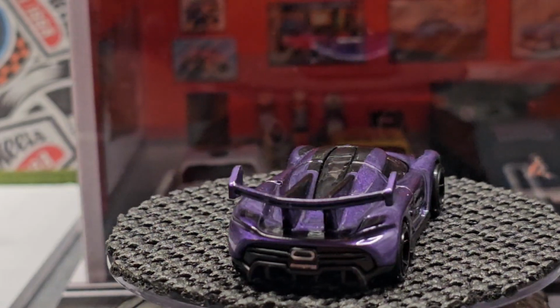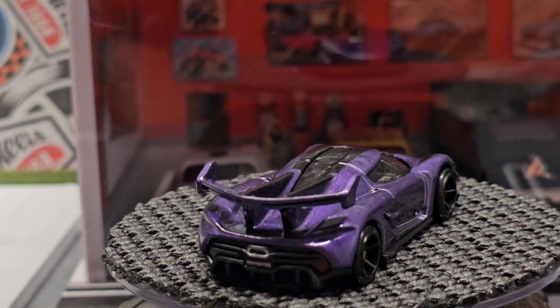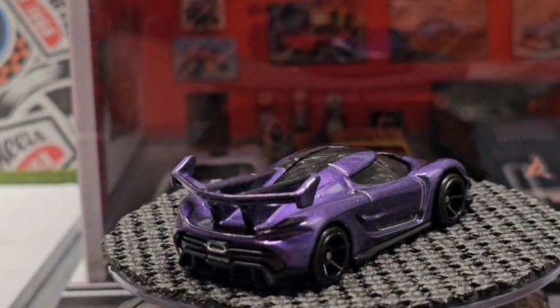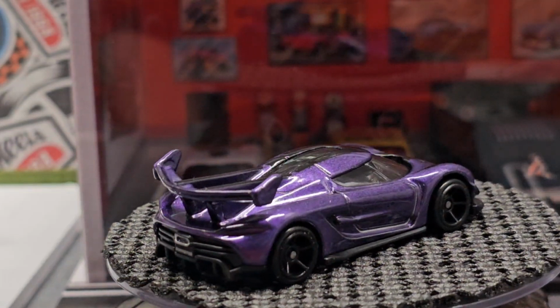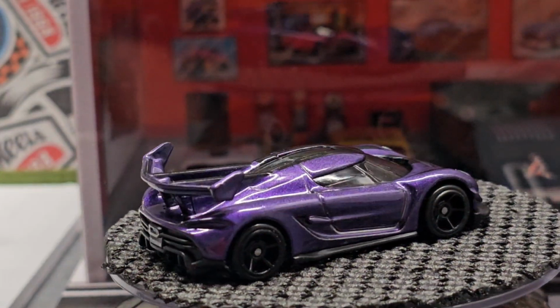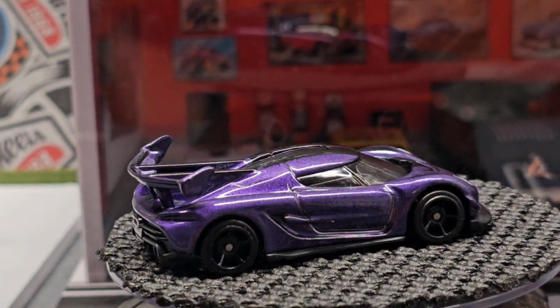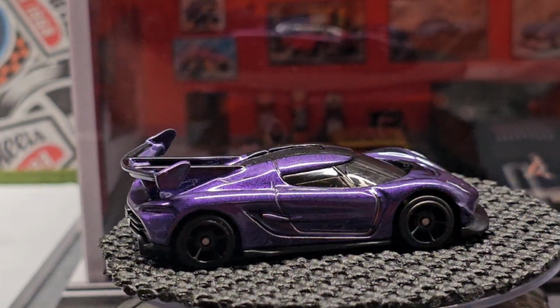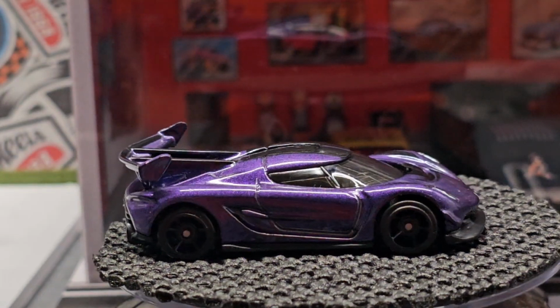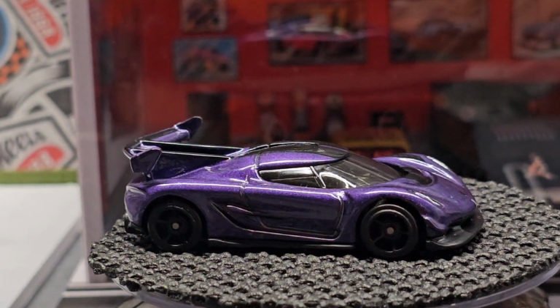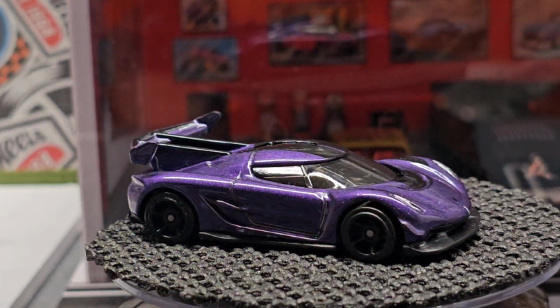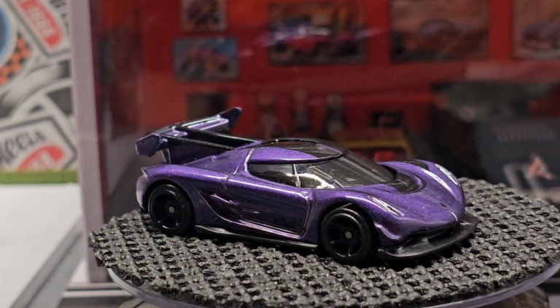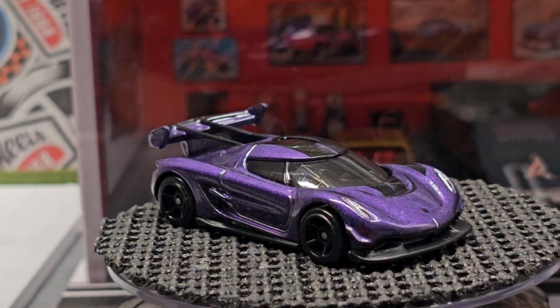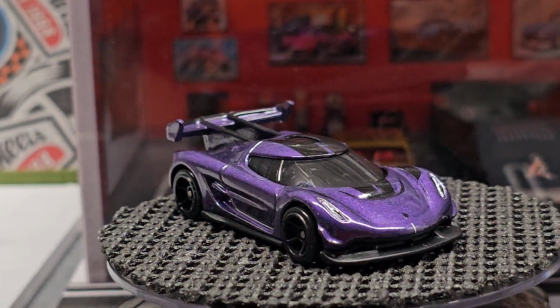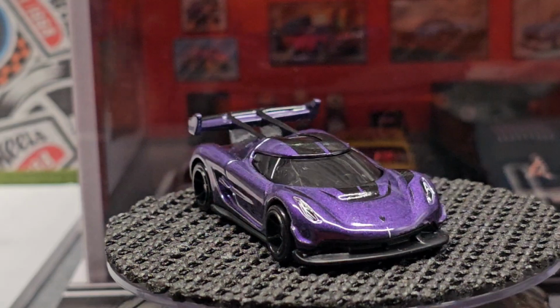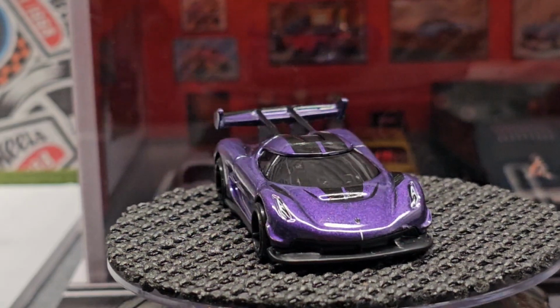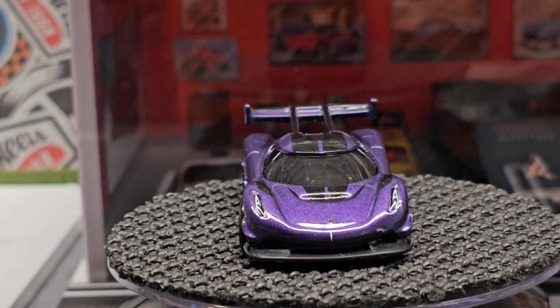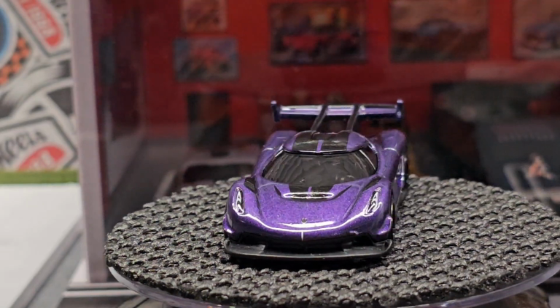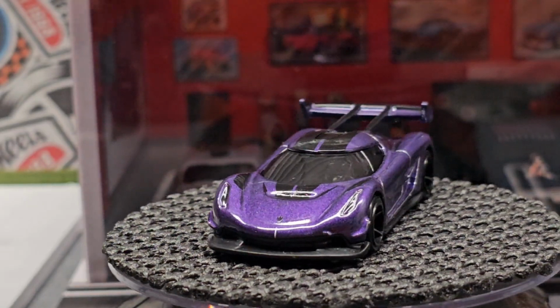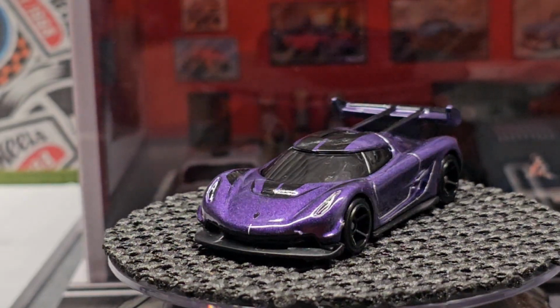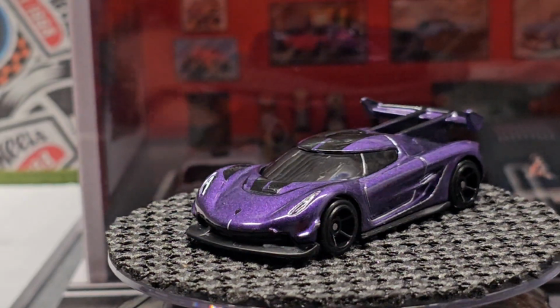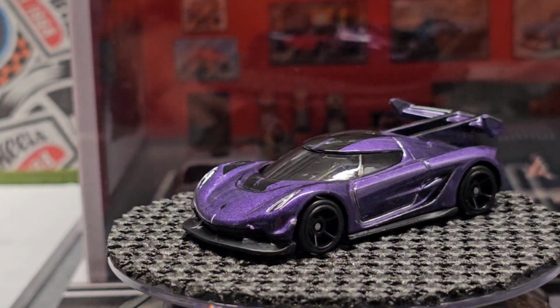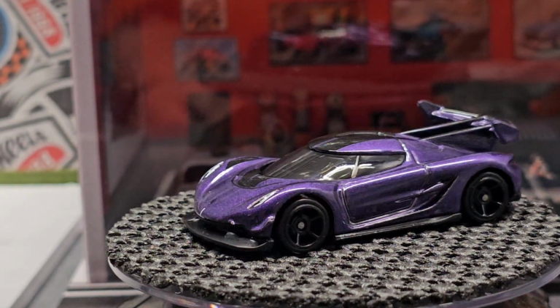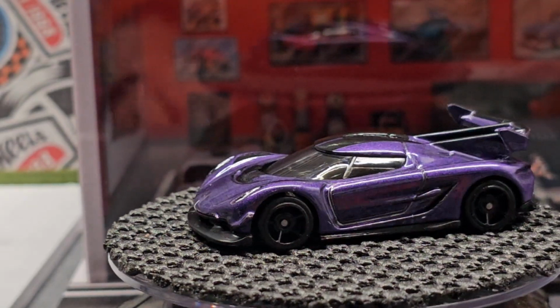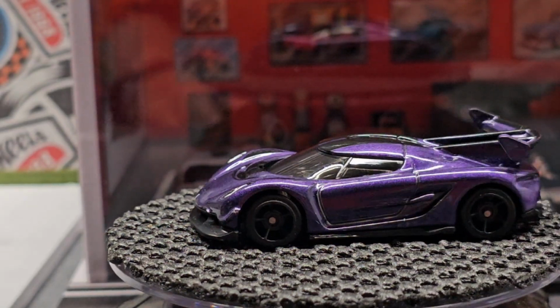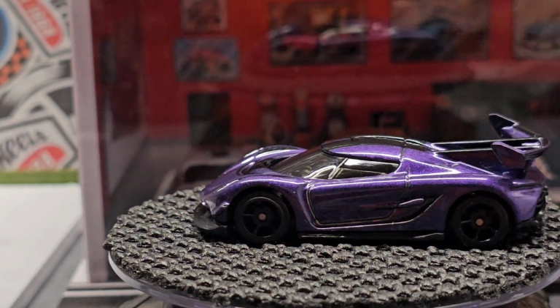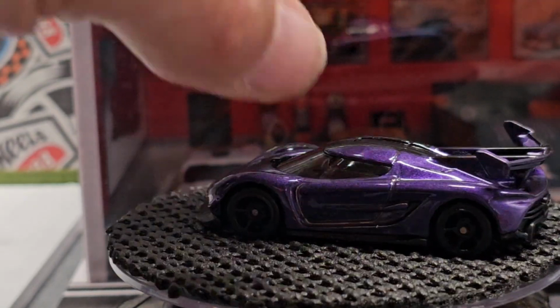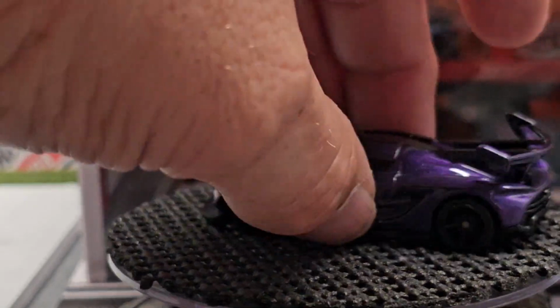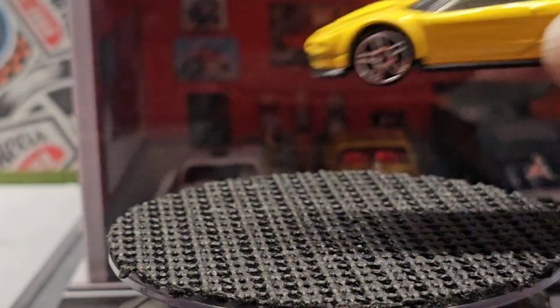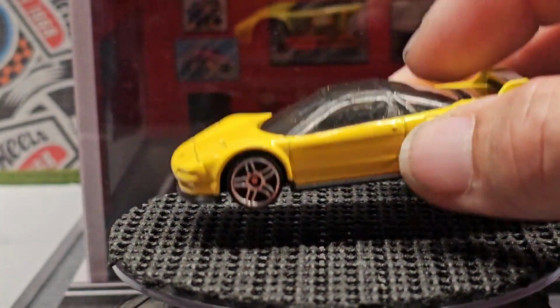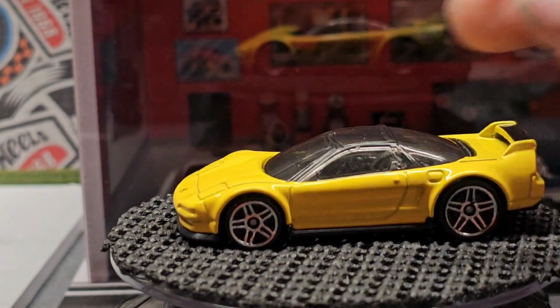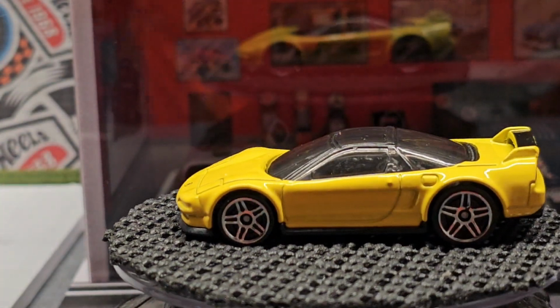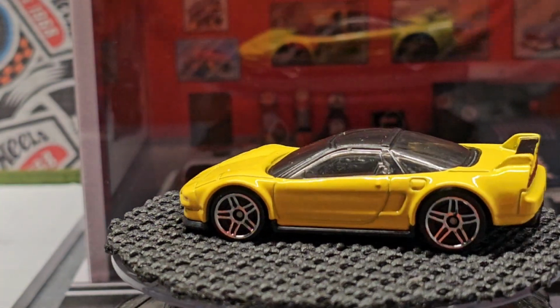And then the last car I have for Free Friday — which I heard had come out already, probably slightly different, I'm not sure, but I didn't have one — so here's the Acura NSX.